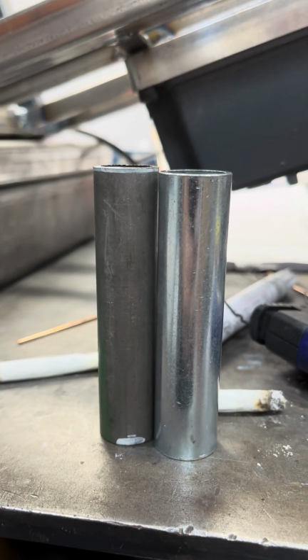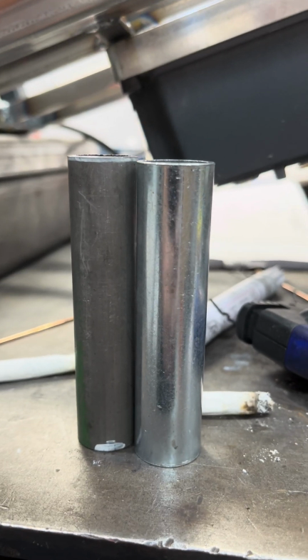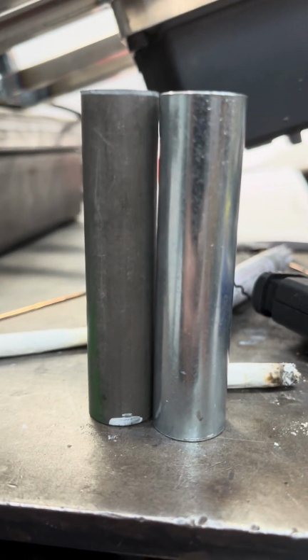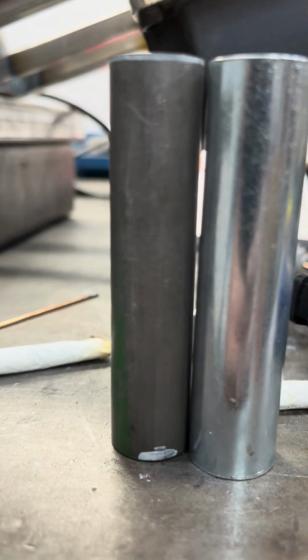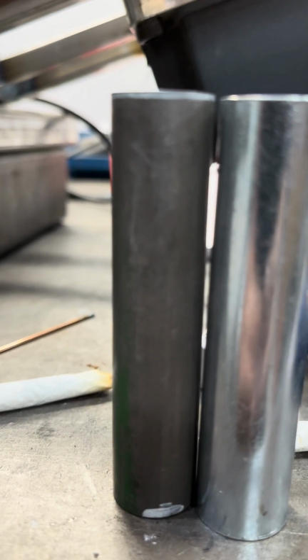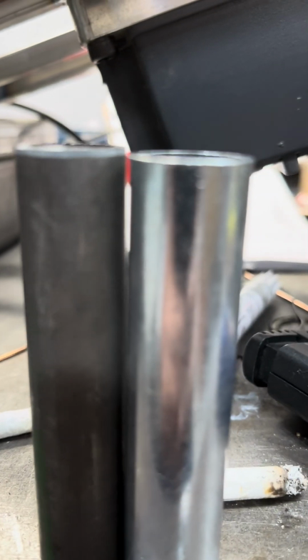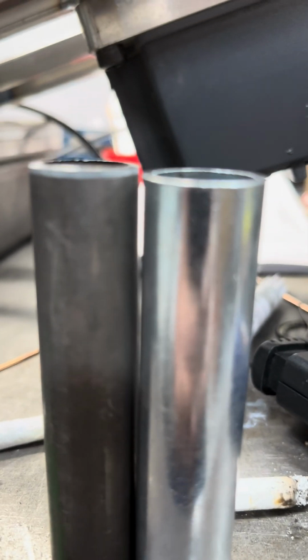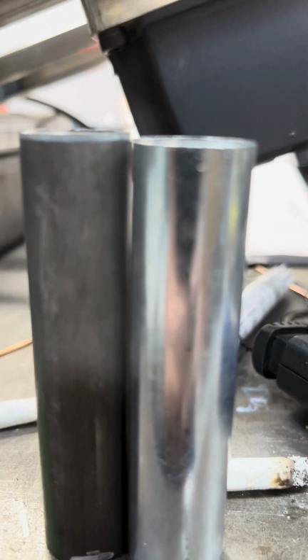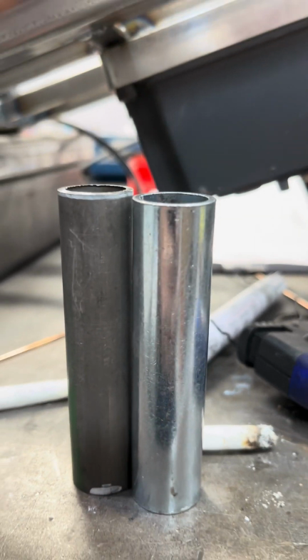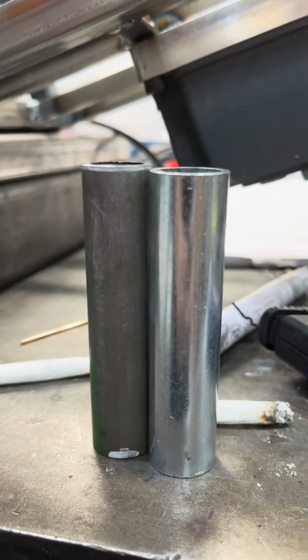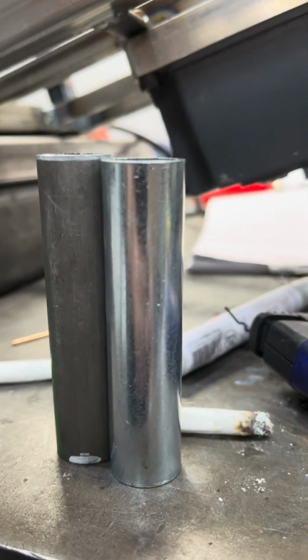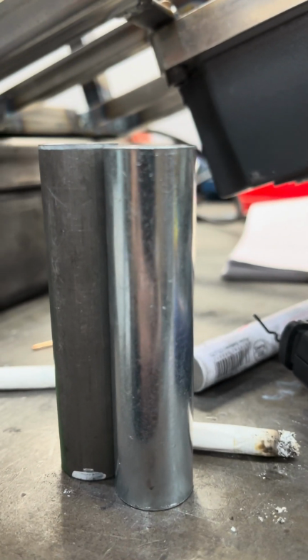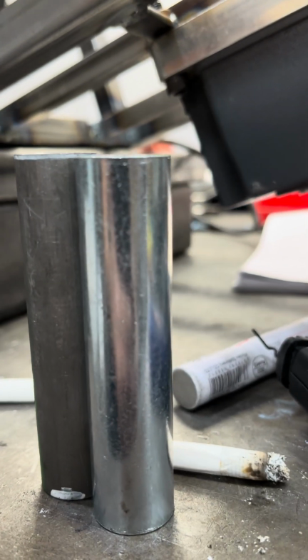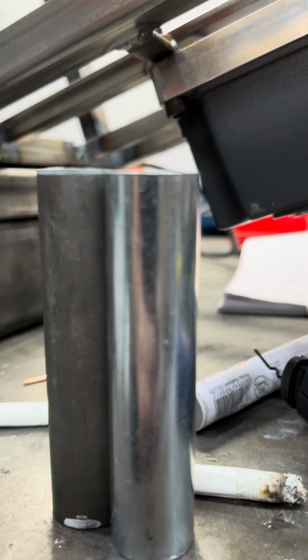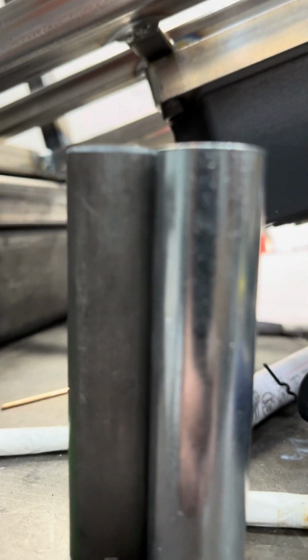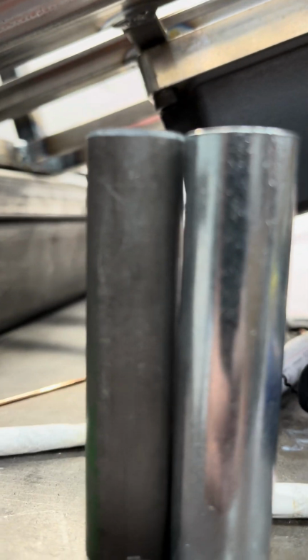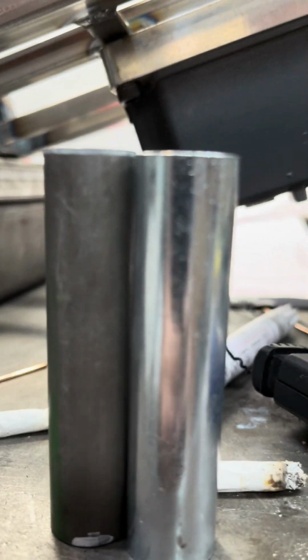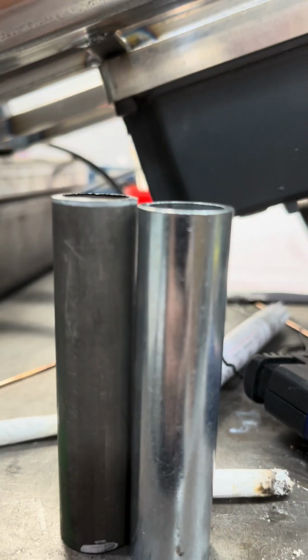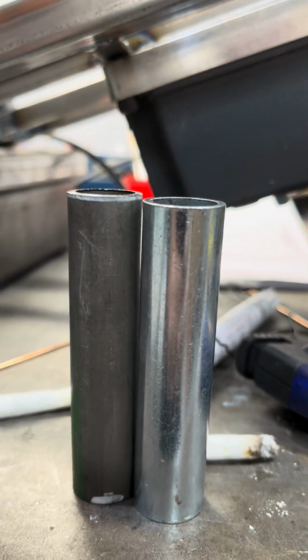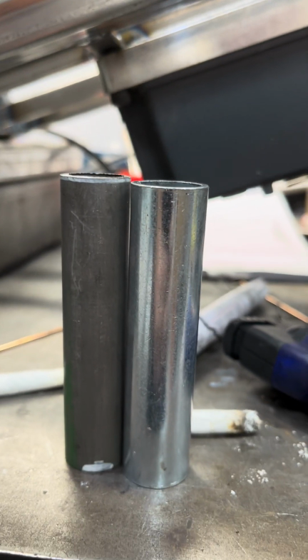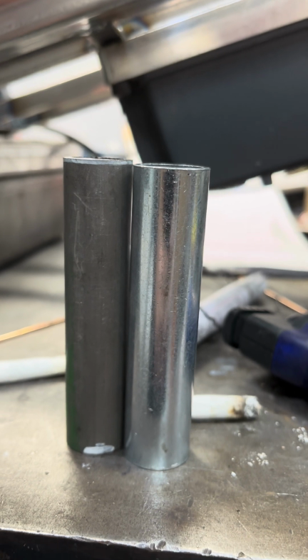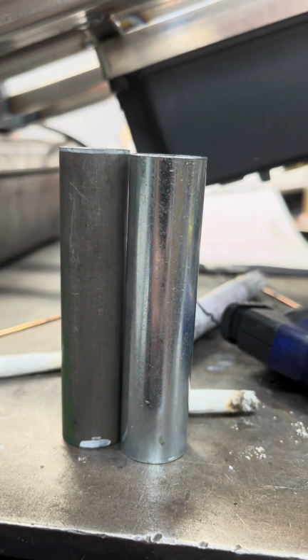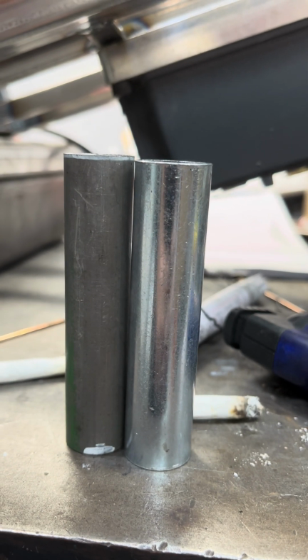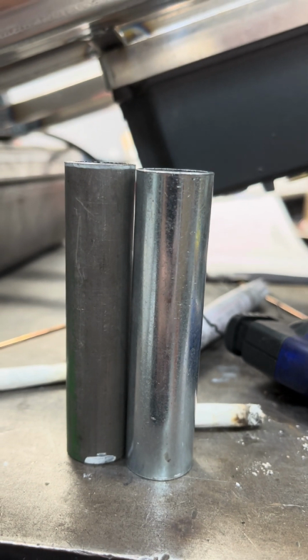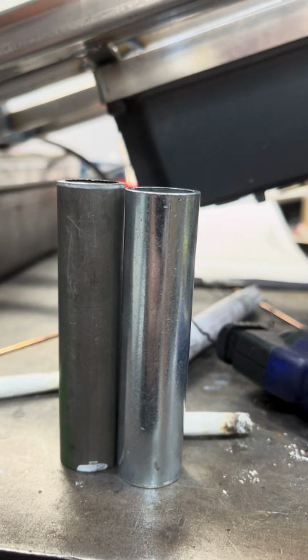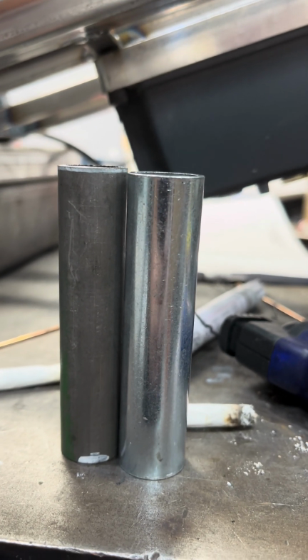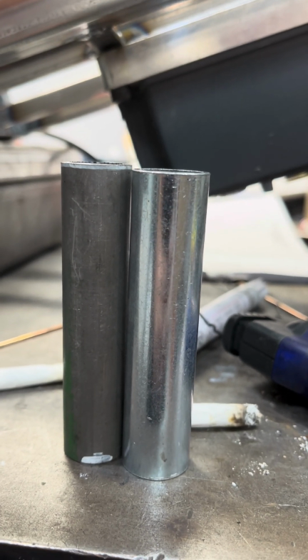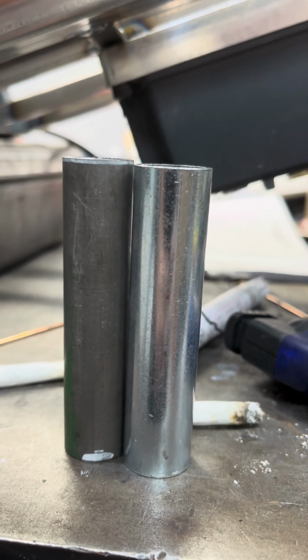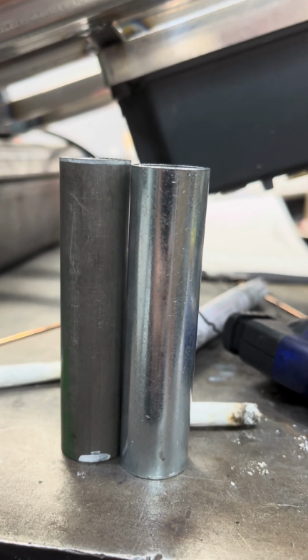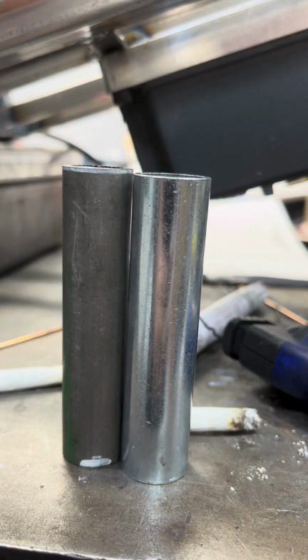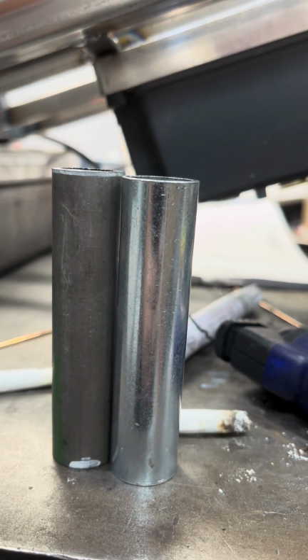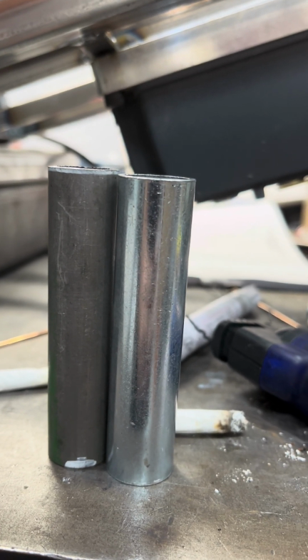I put a white line on there so I can see how much I'm taking off. After putting it back in and tightening it up, it looks like it's about one and a half millimeters longer.